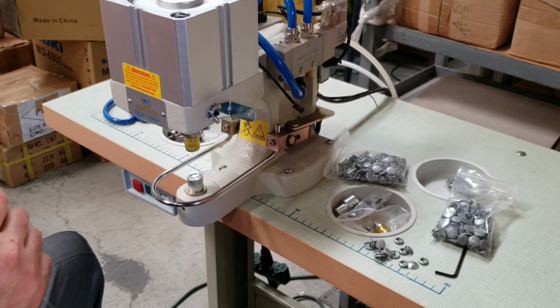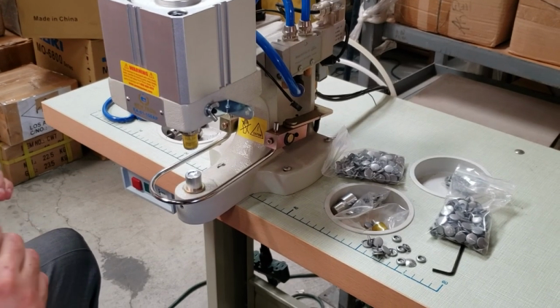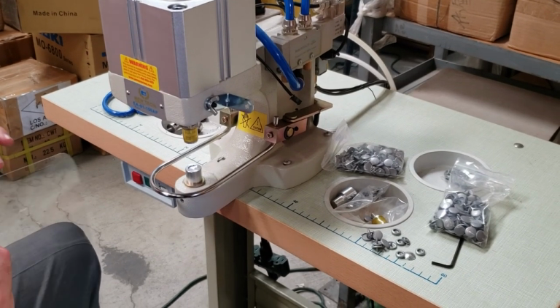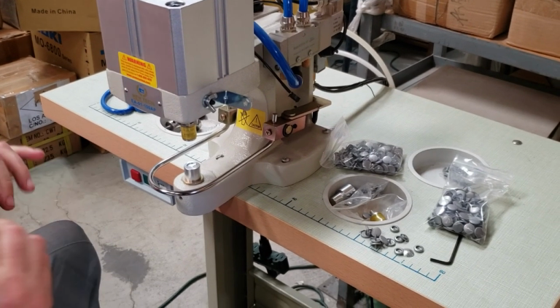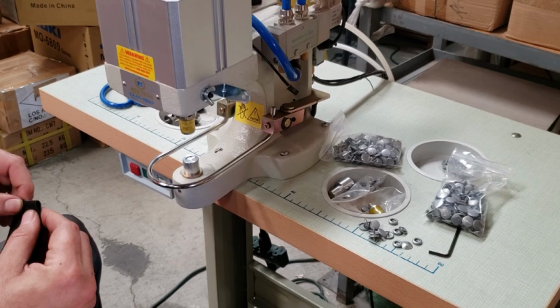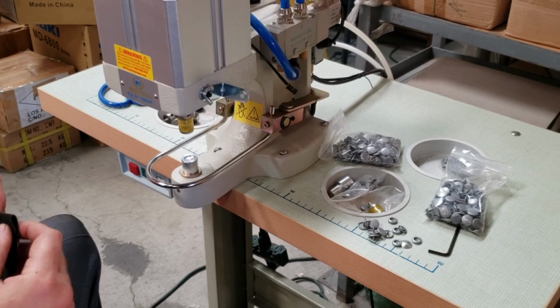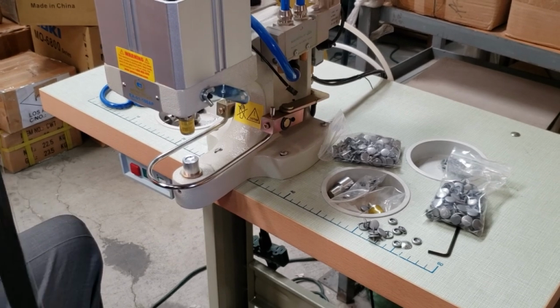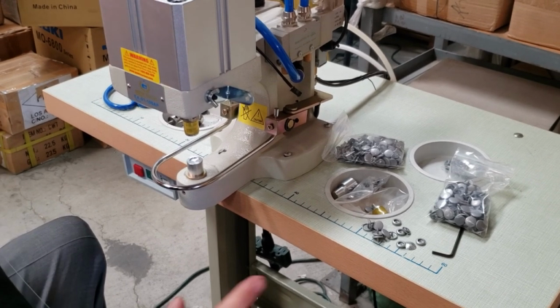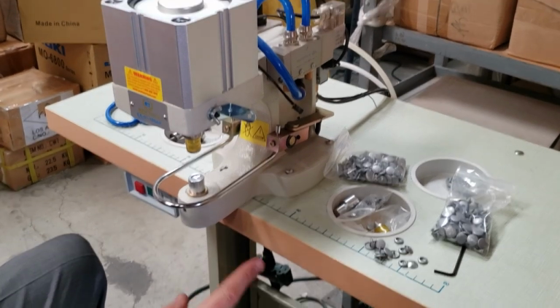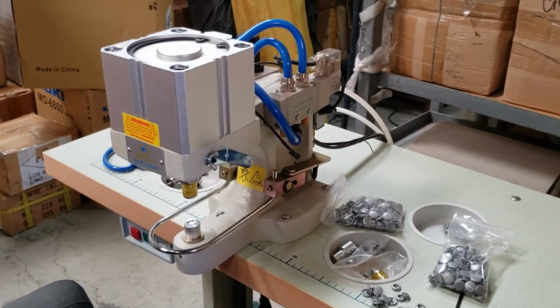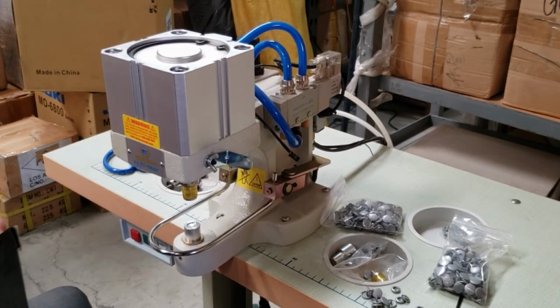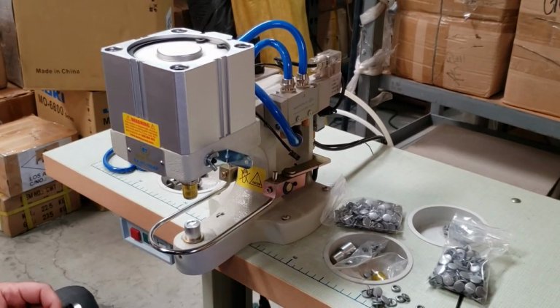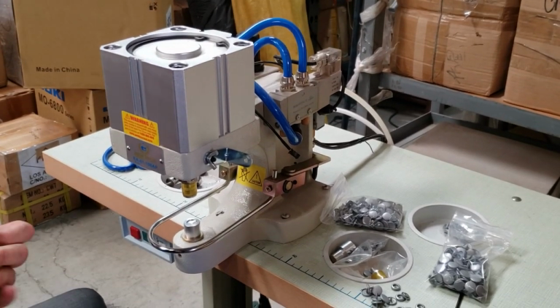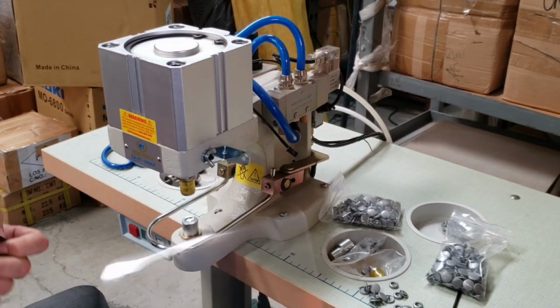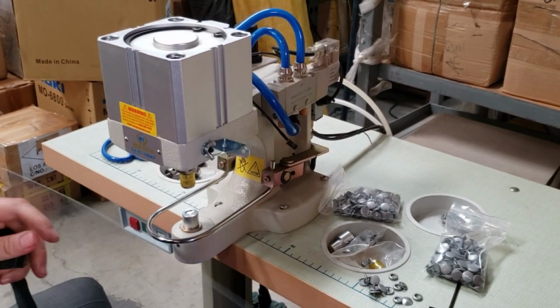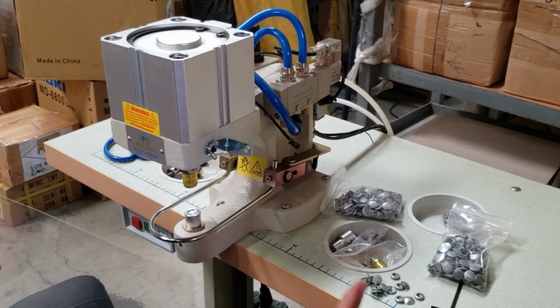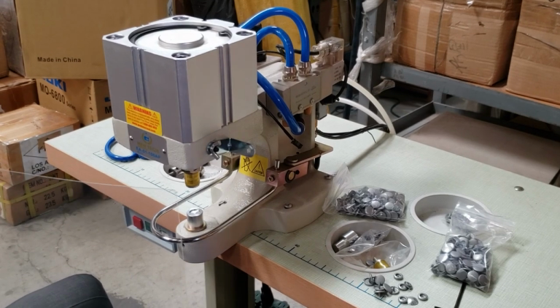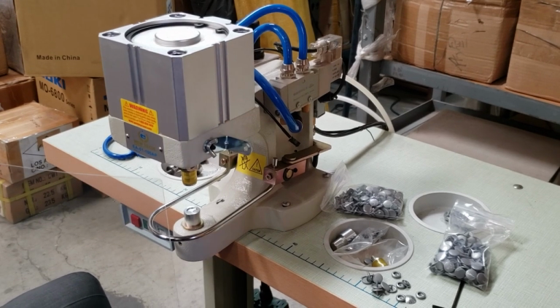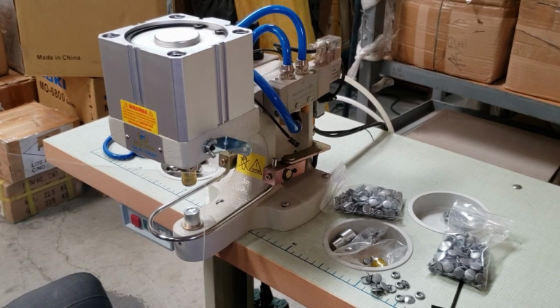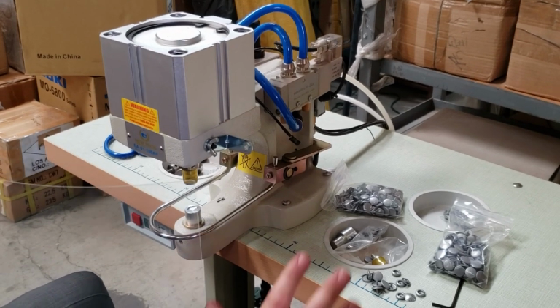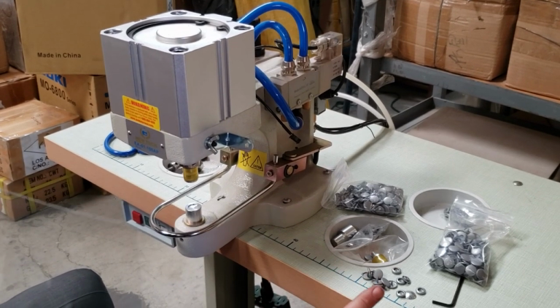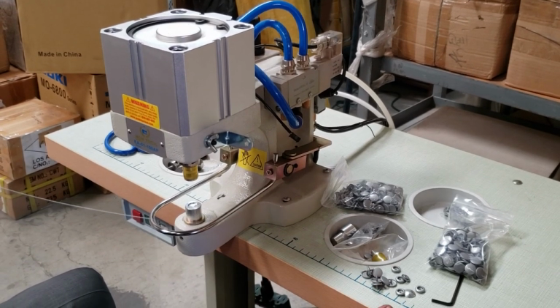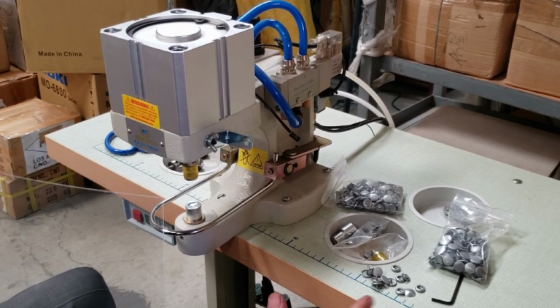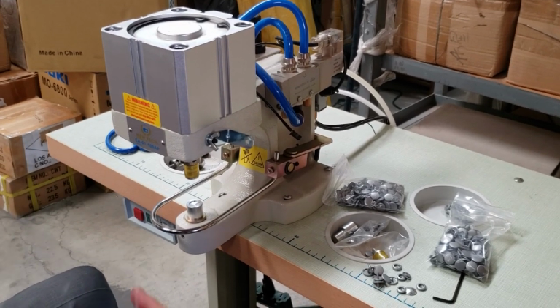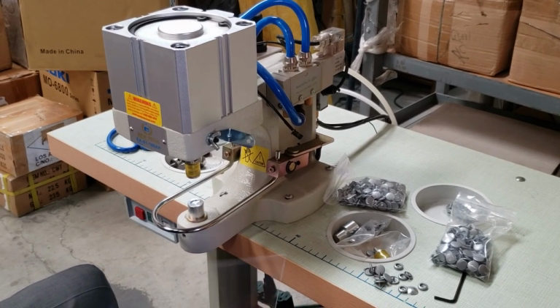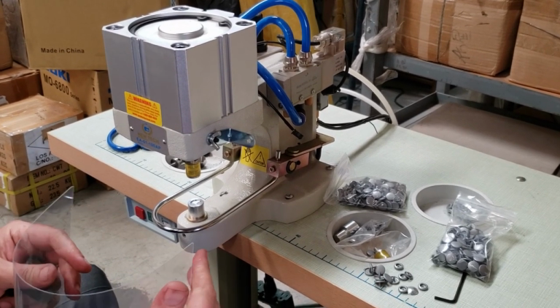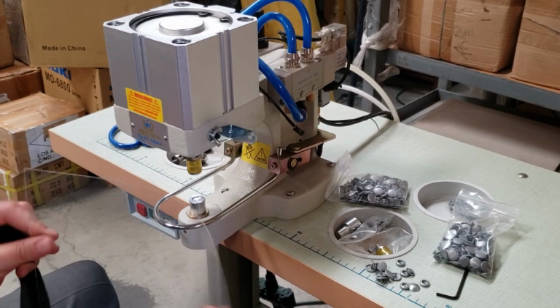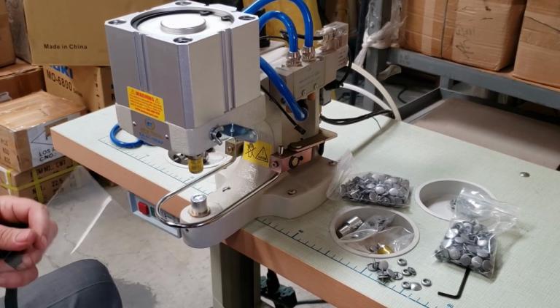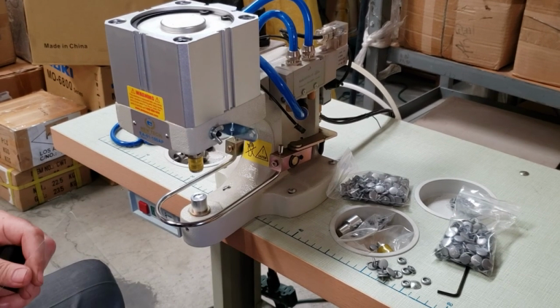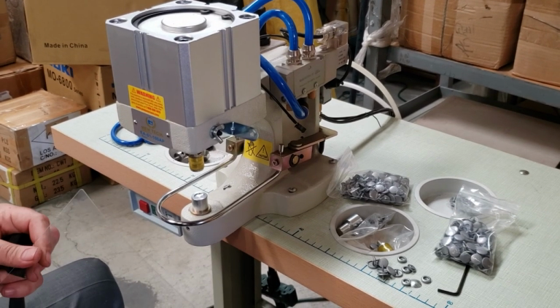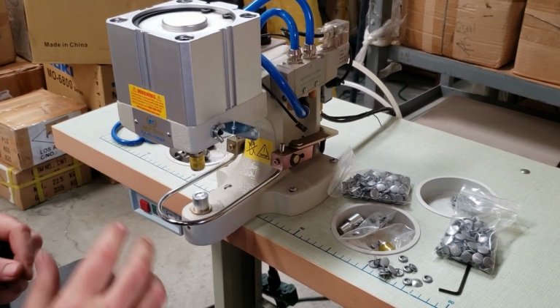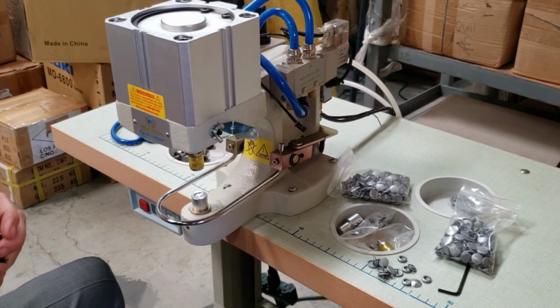Hello everybody, this is David from goldstartool.com. A customer sent us a request — they're trying to make a face shield and needed equipment, tools, and supplies from us. I'm making this video for them.